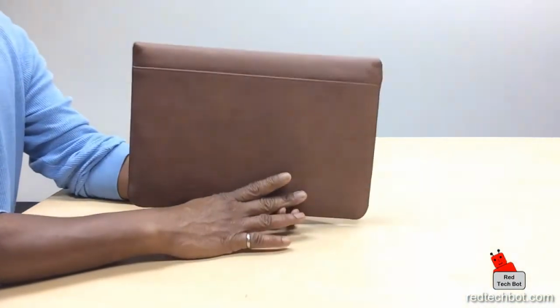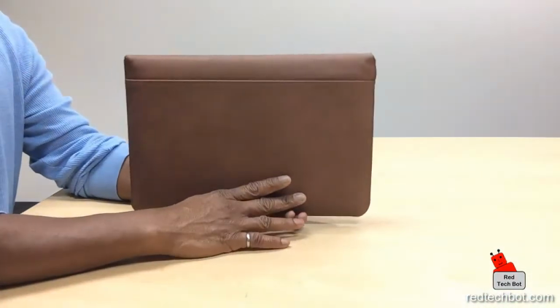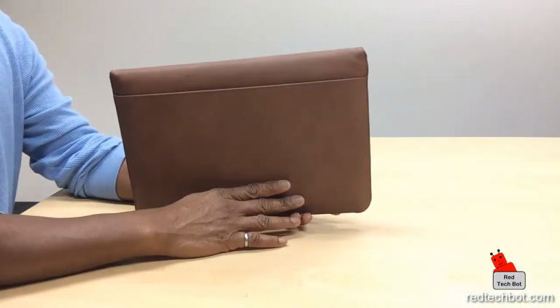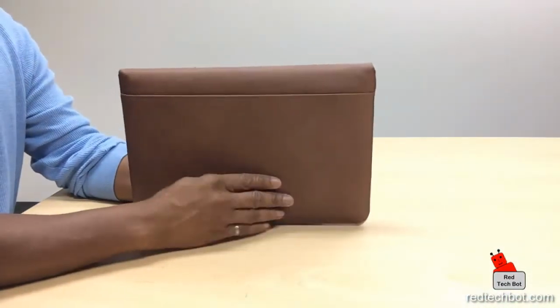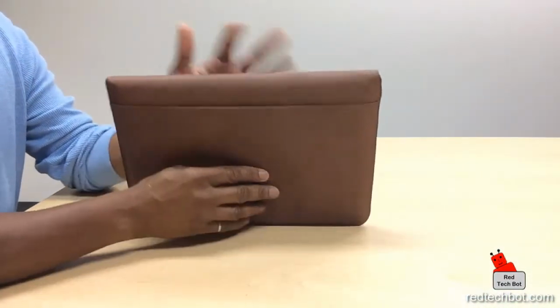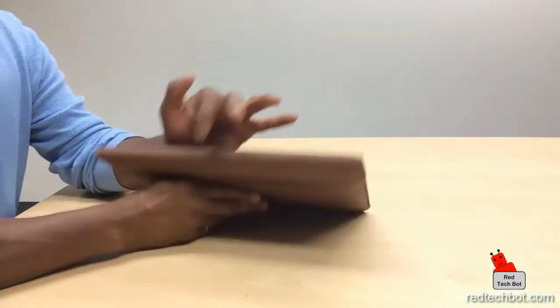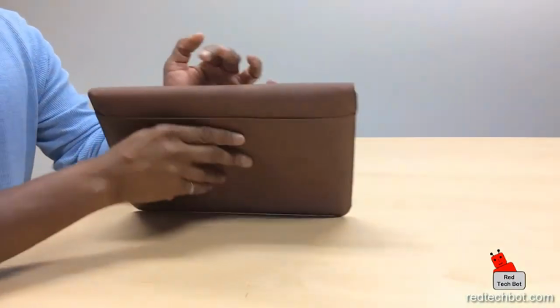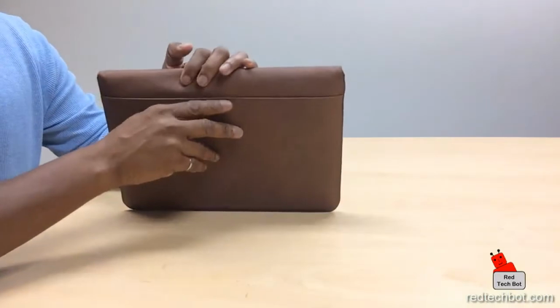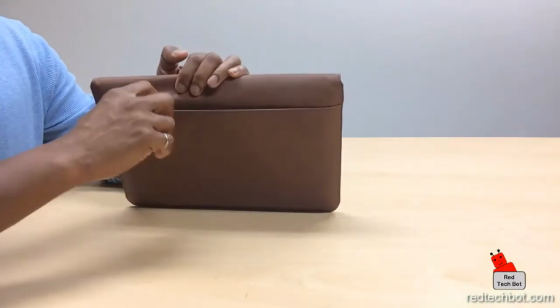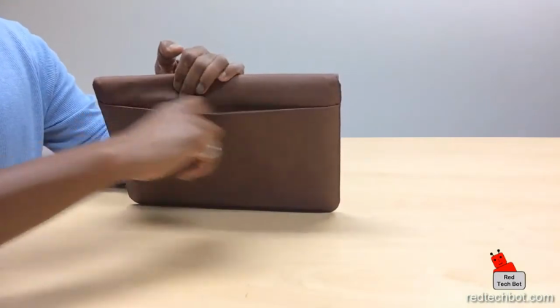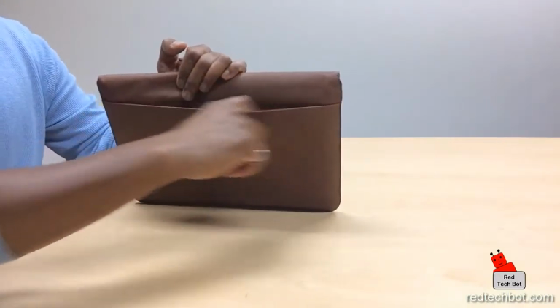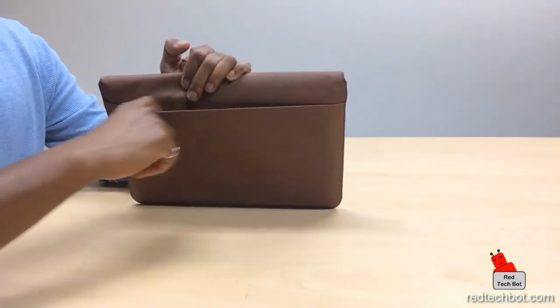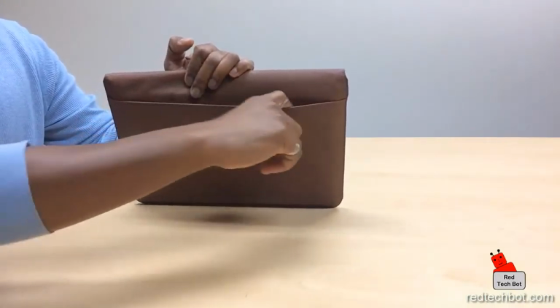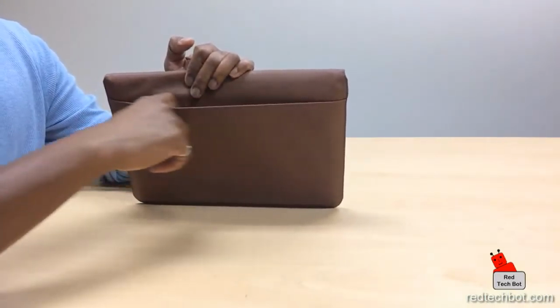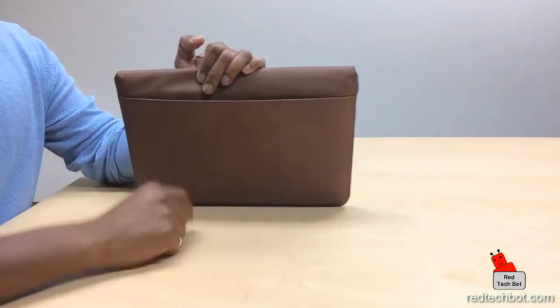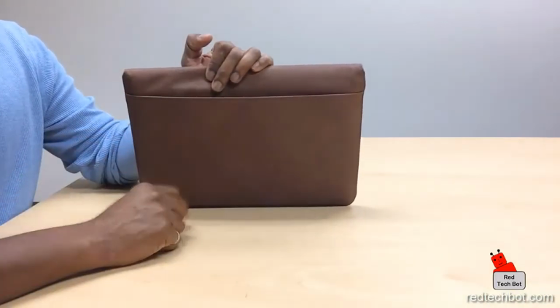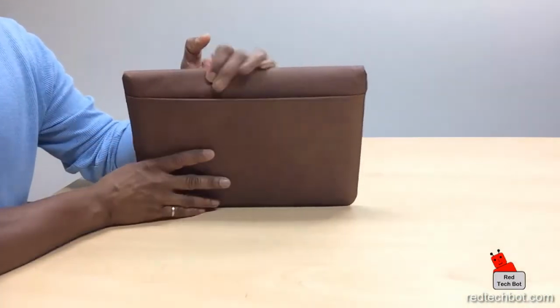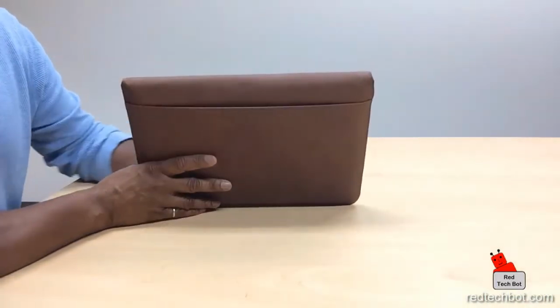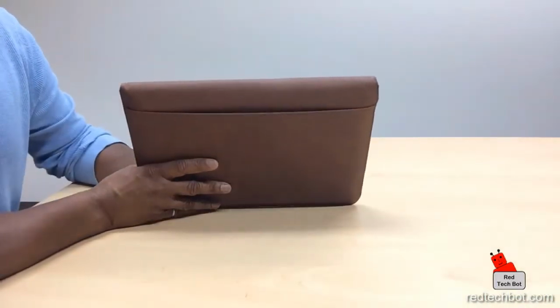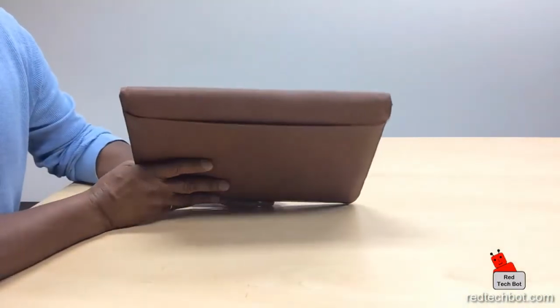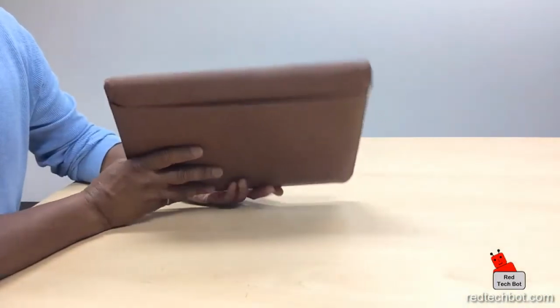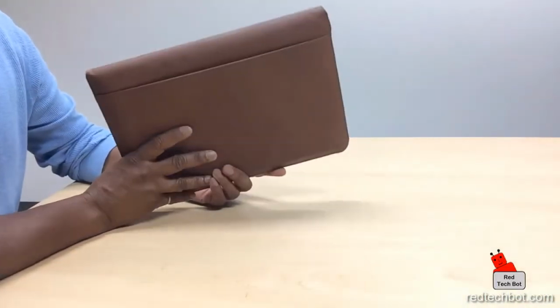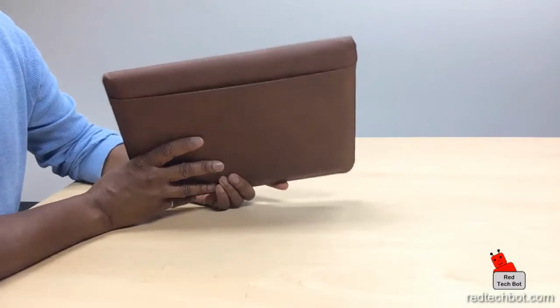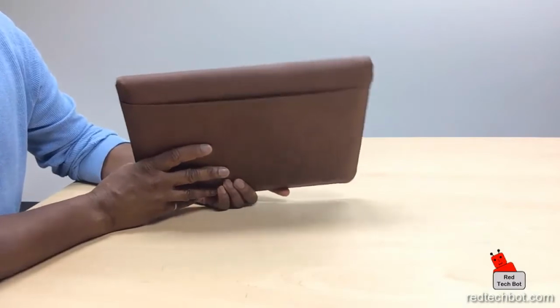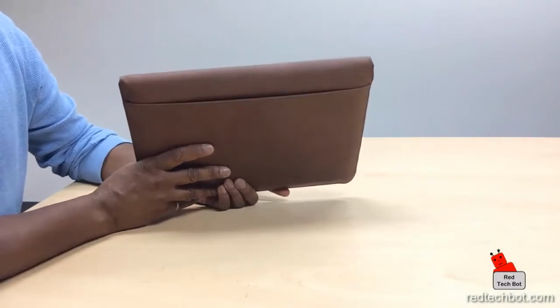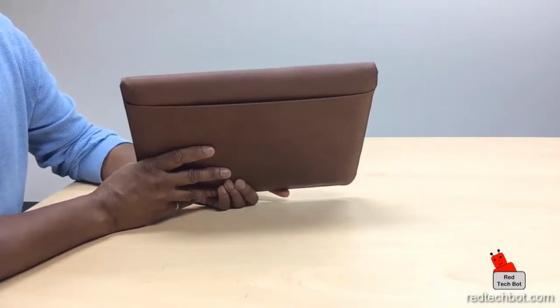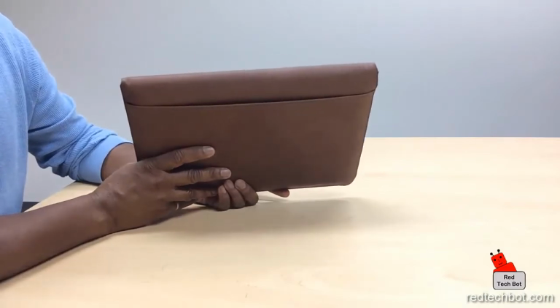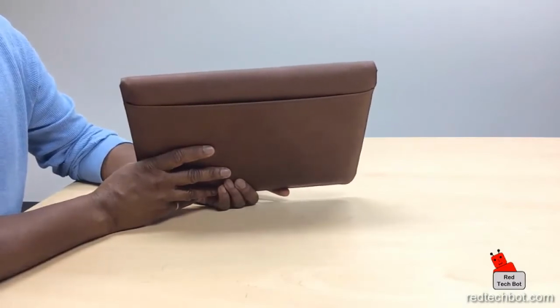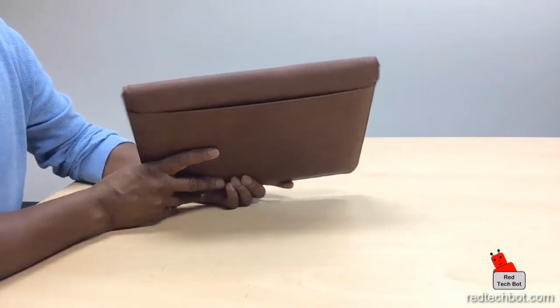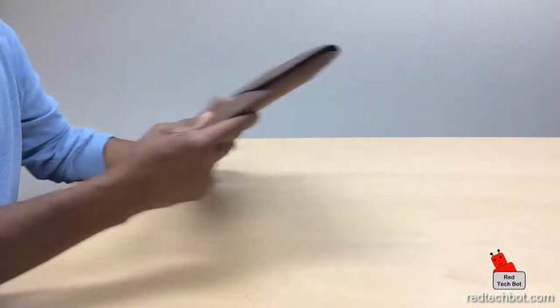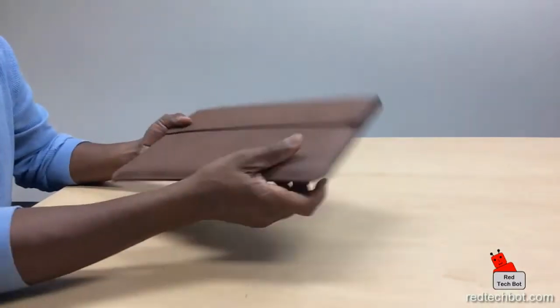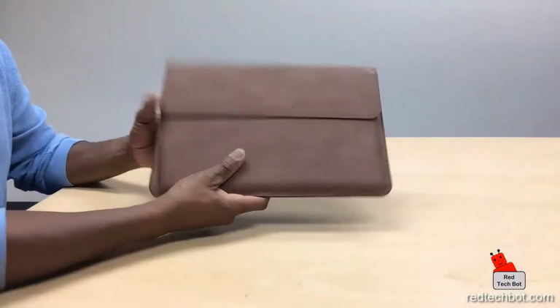The back of the sleeve also has a pocket here for your documents, papers, USB sticks — you know, whatever you want to put in there.